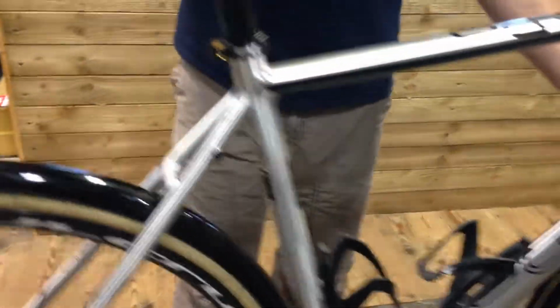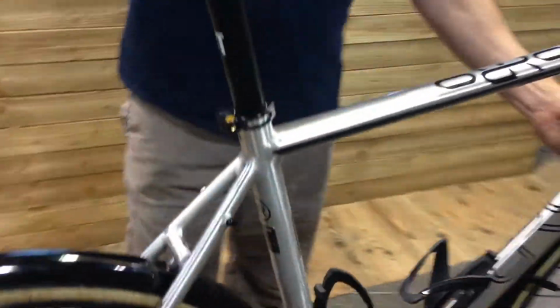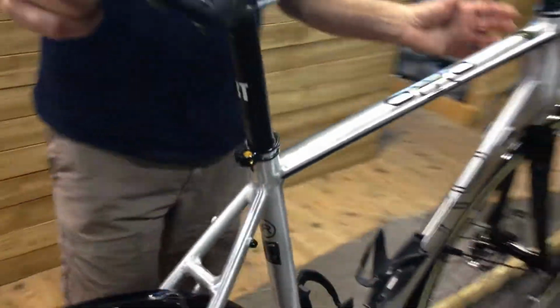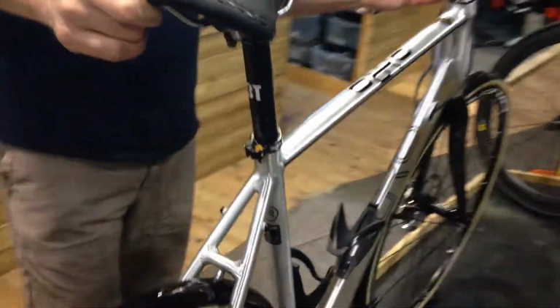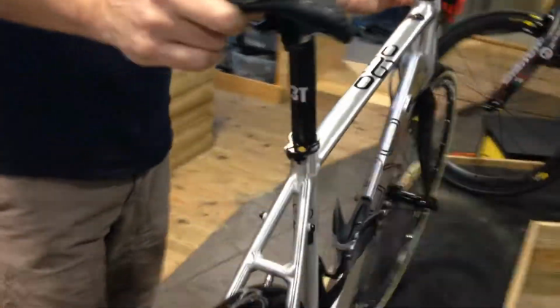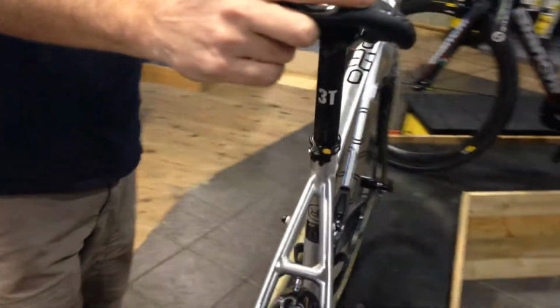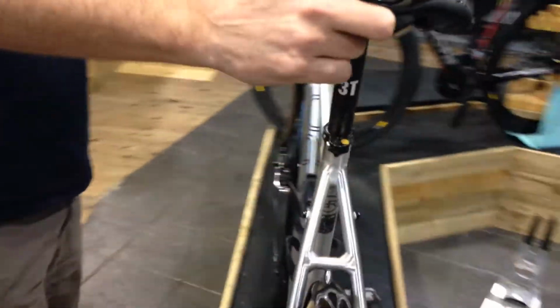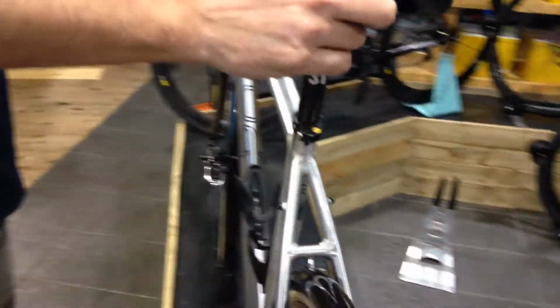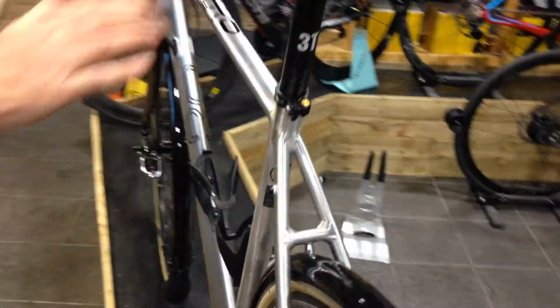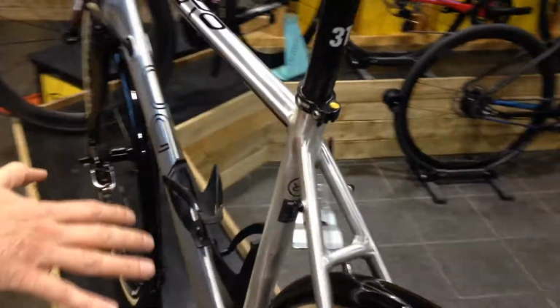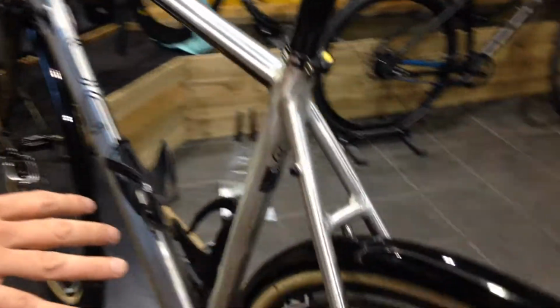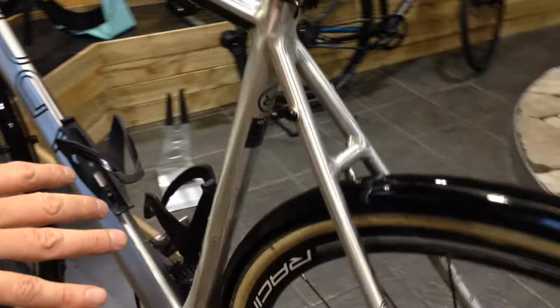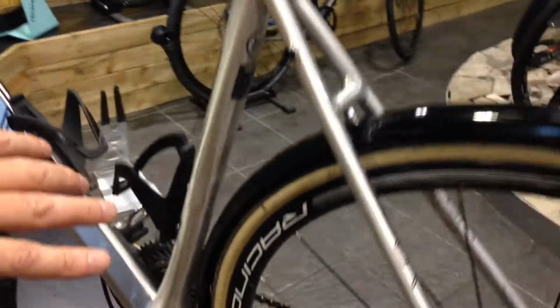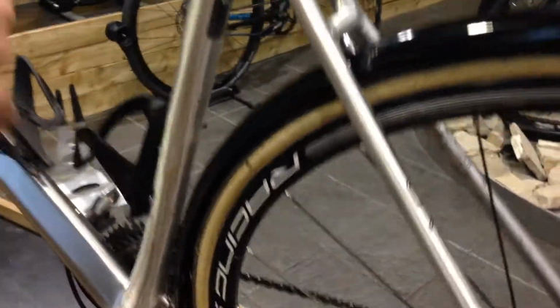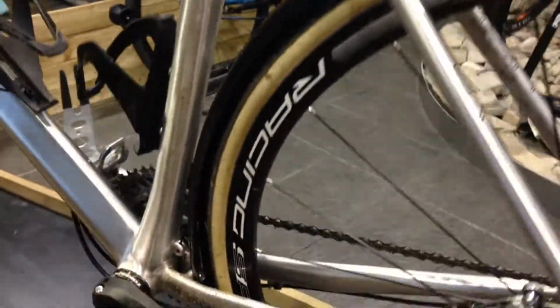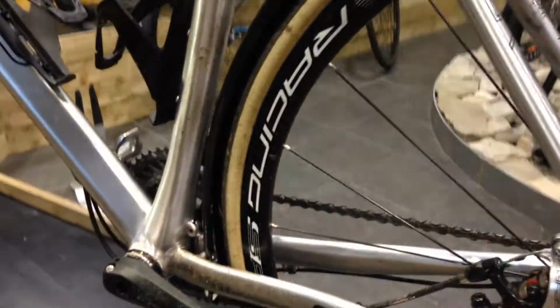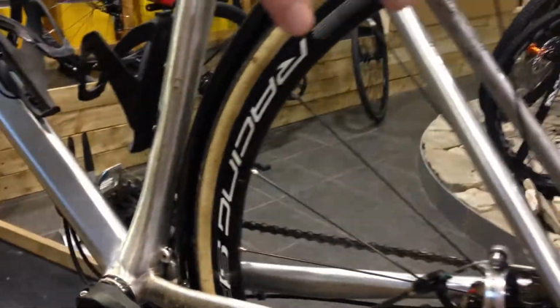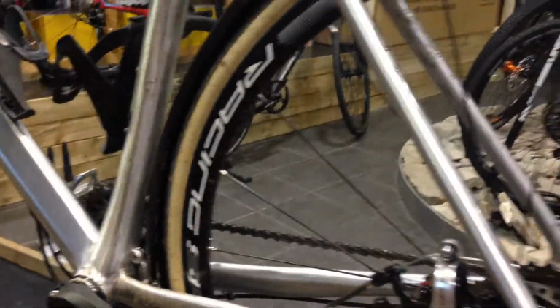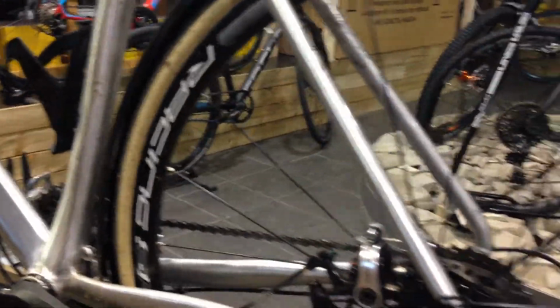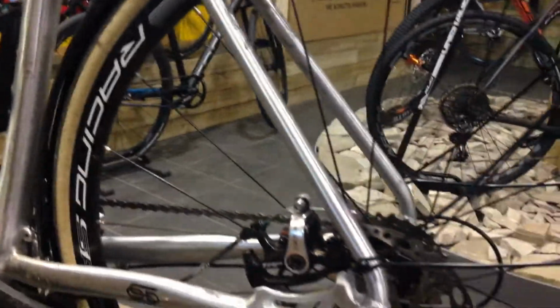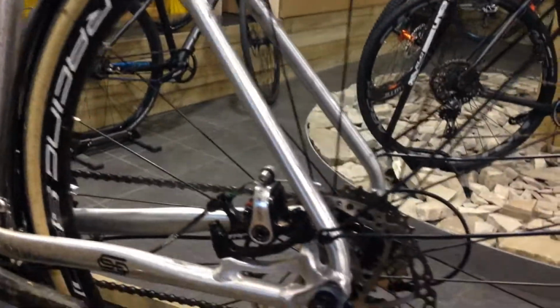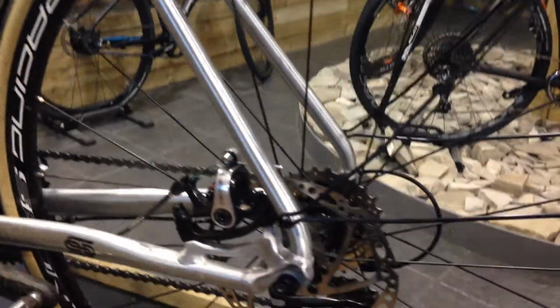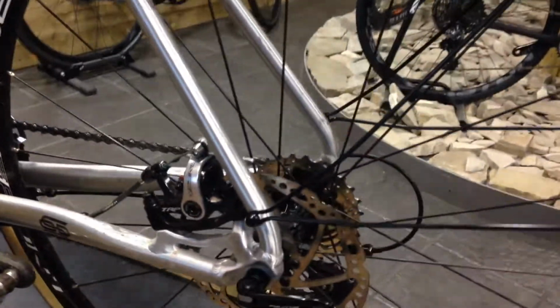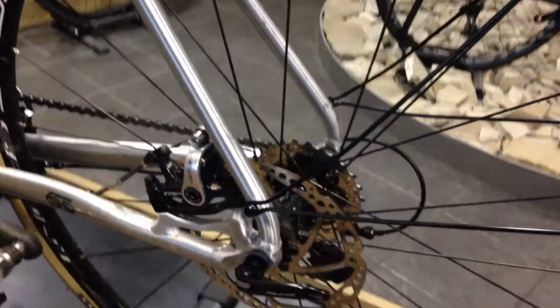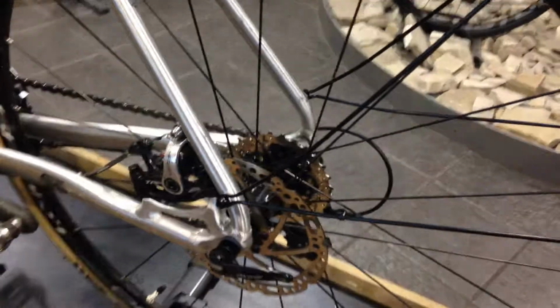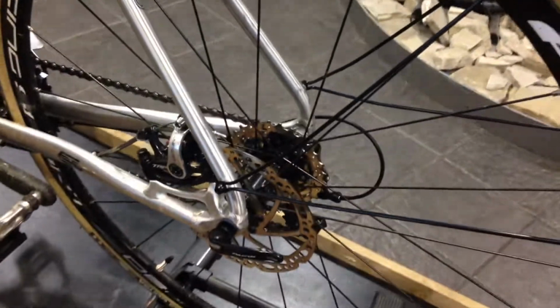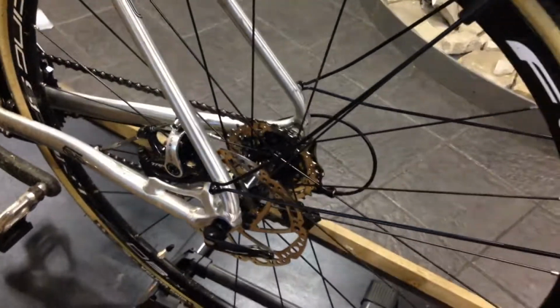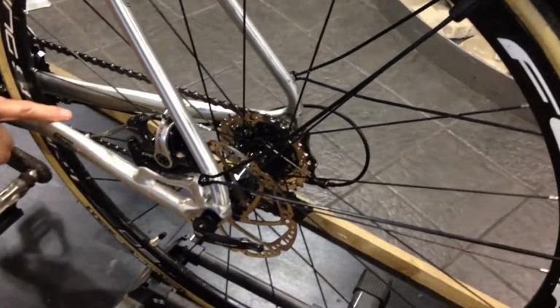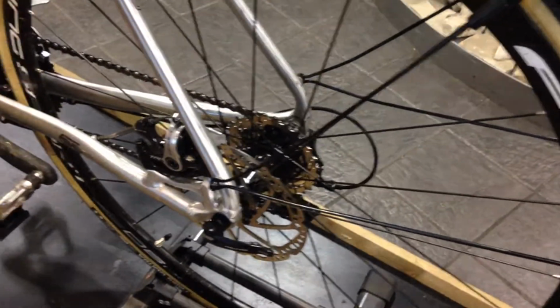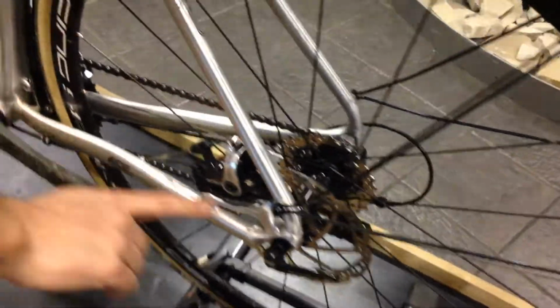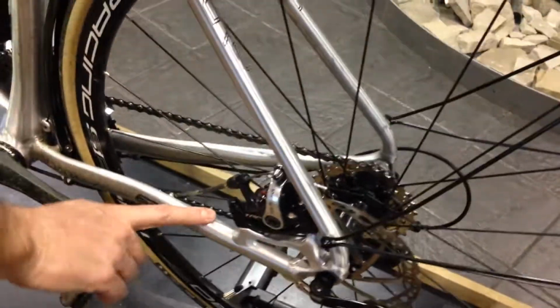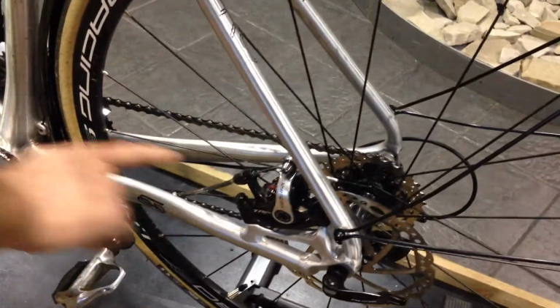Full carbon fork, carbon seat, full 105 groupset, factory Fulcrum wheelset, a few little additions to the bike, a bit of winter debris.